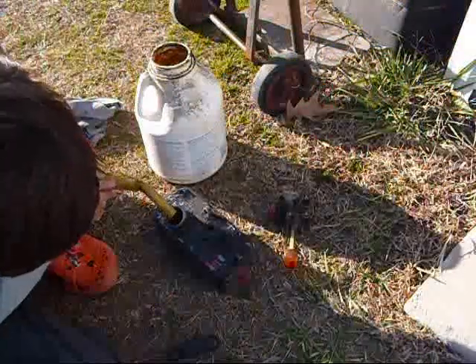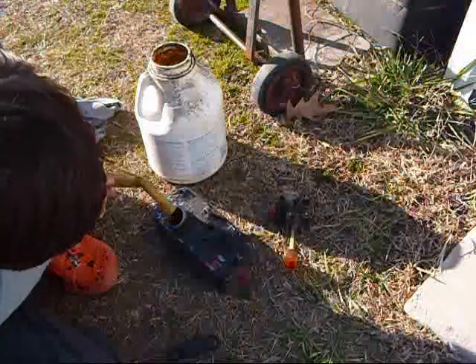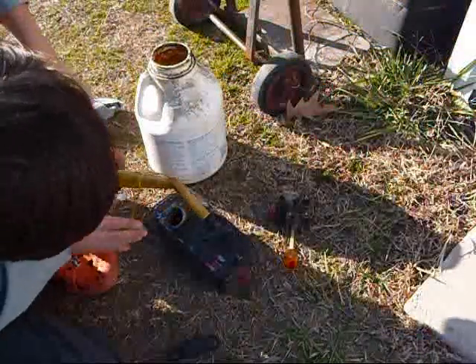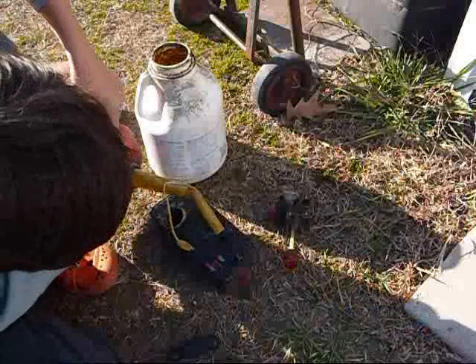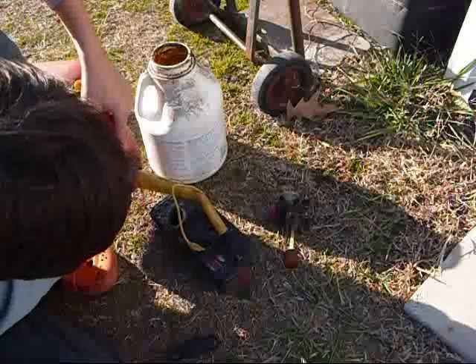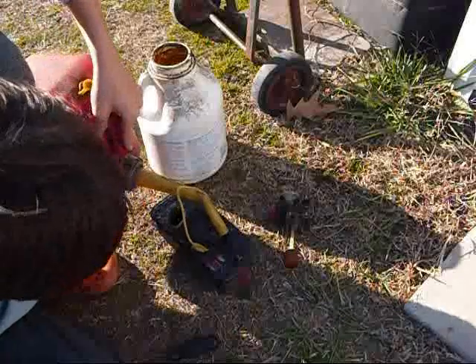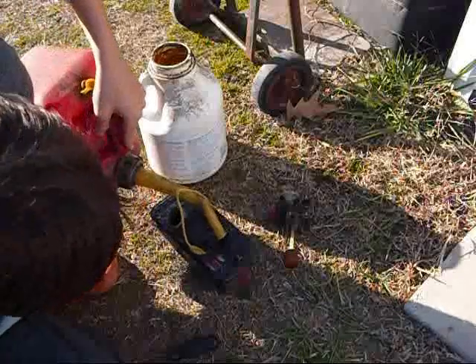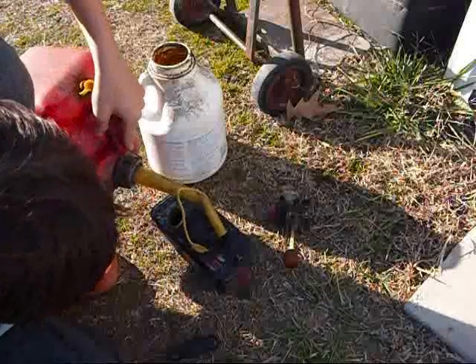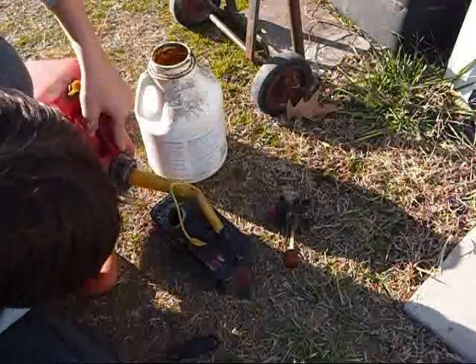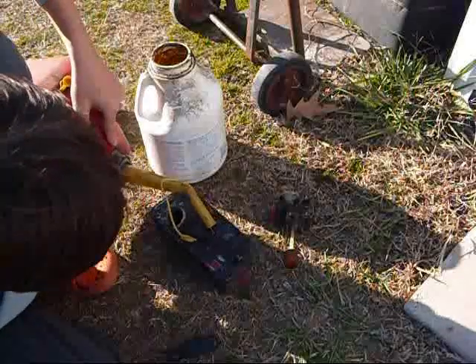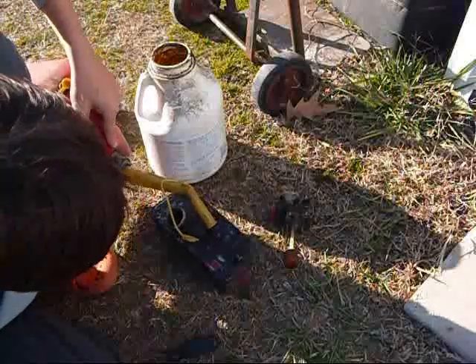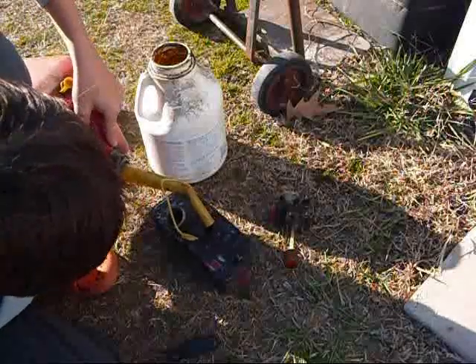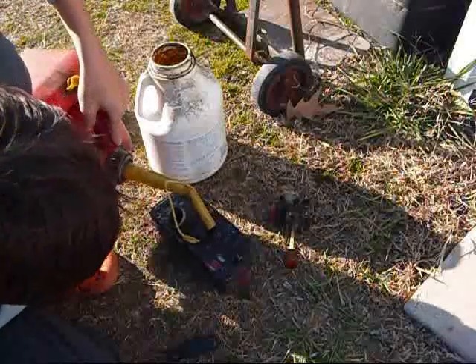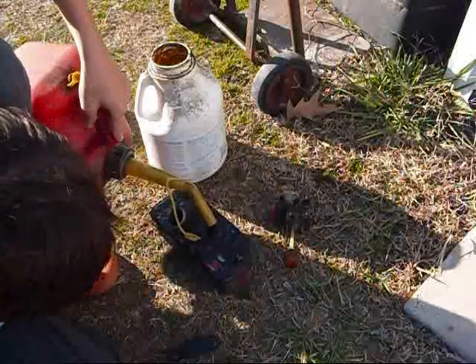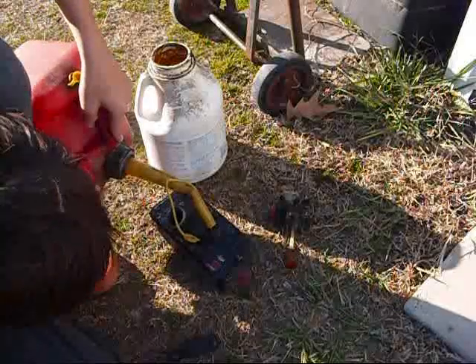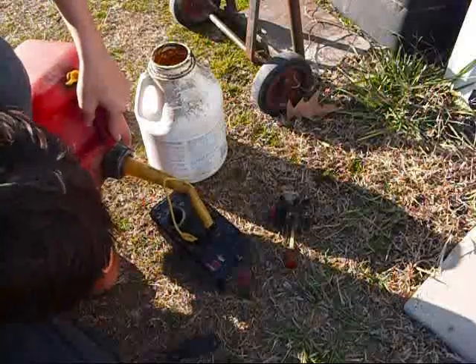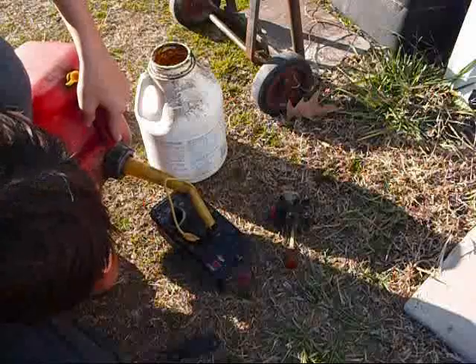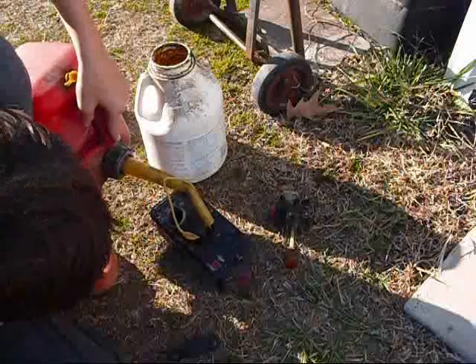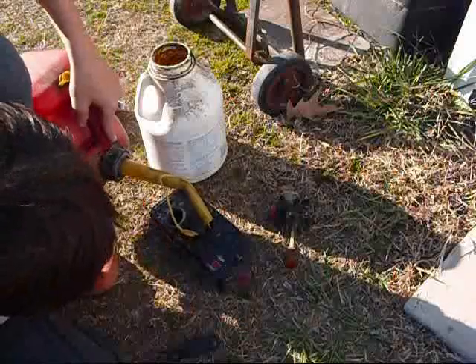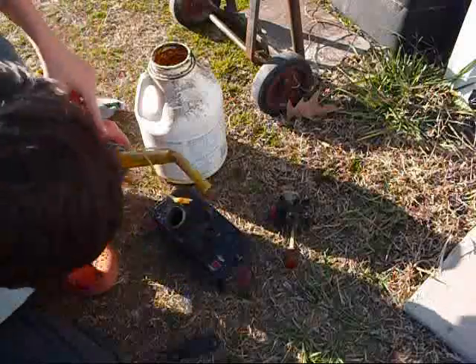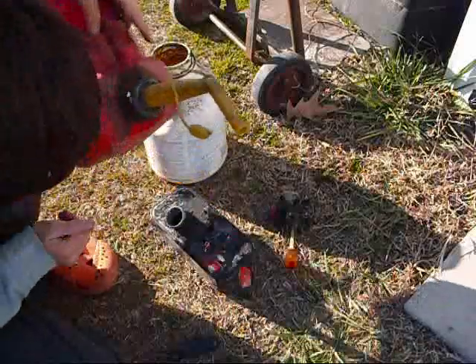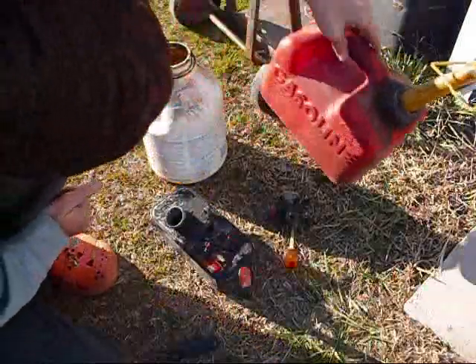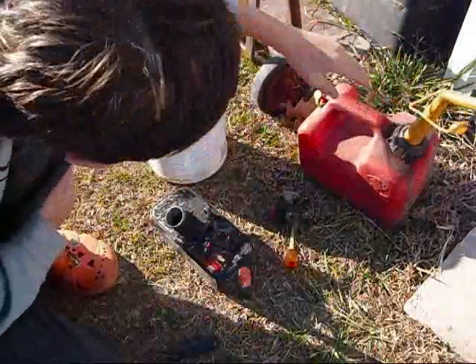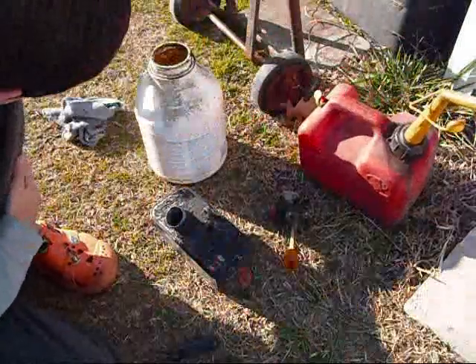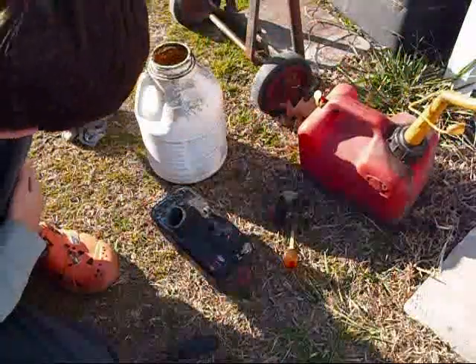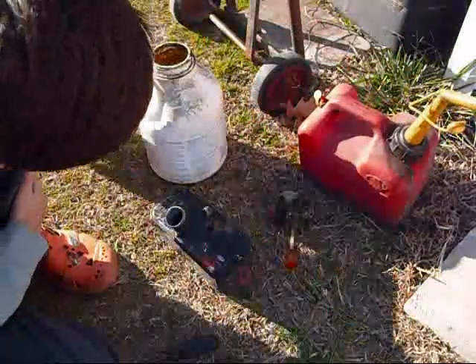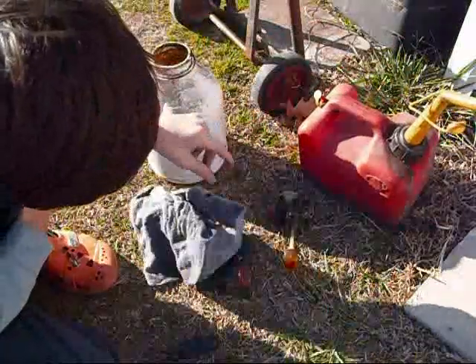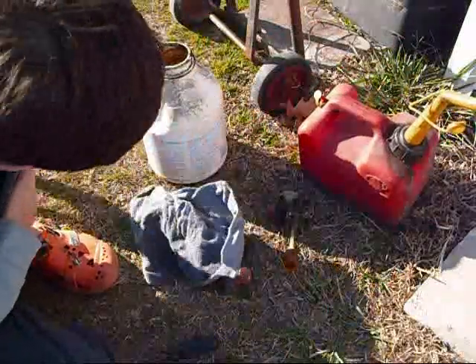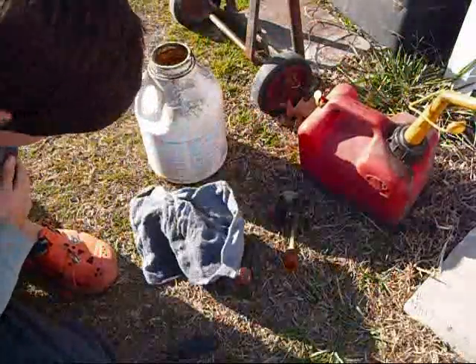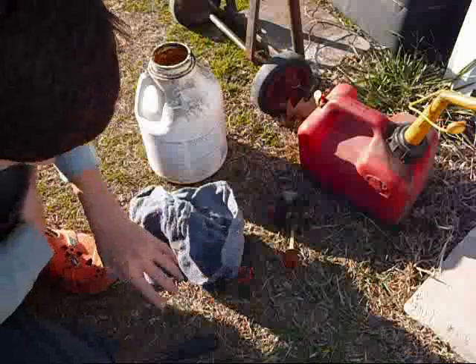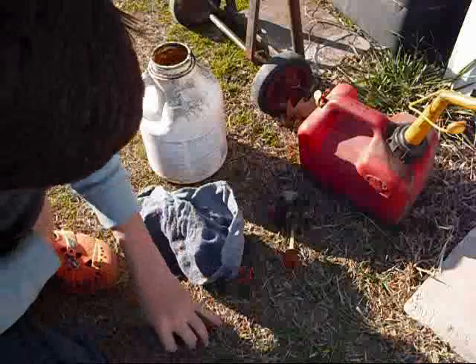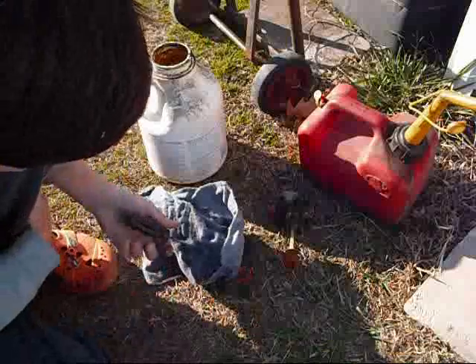Don't give me crap about this either. Now I'm going to mop all this up — I don't want to even touch it. I'm one of the sensitive ones.